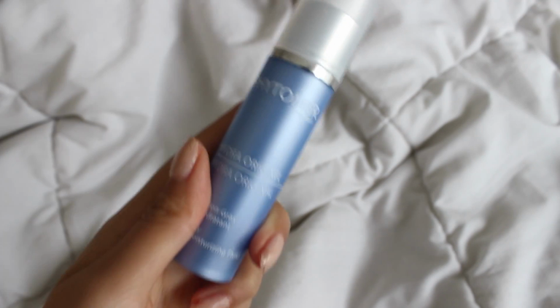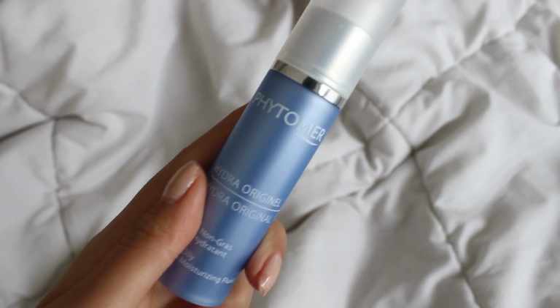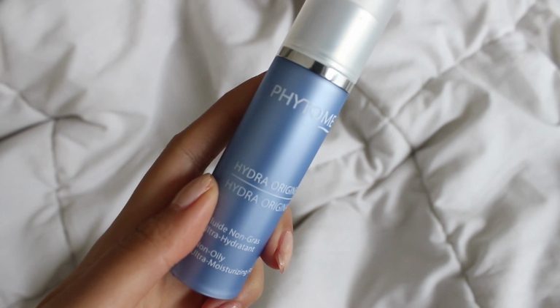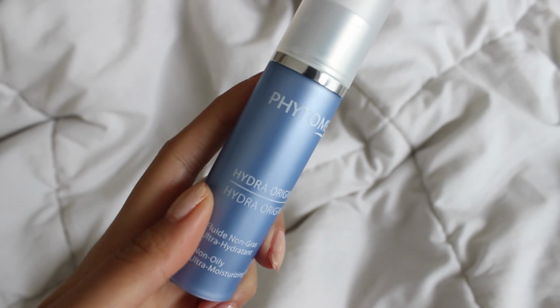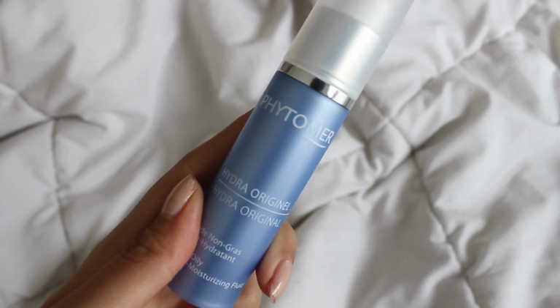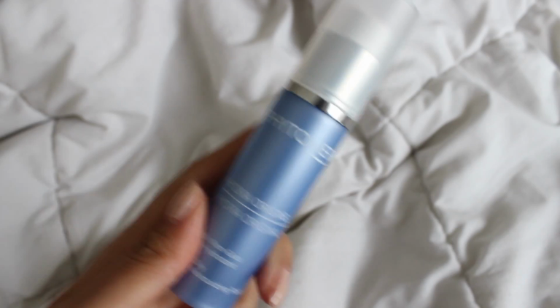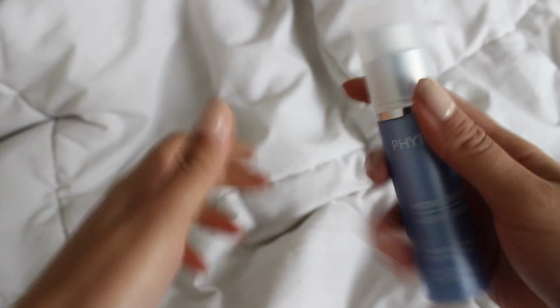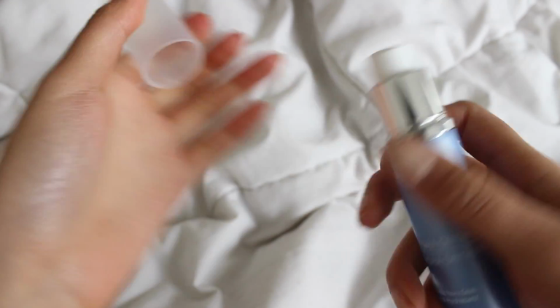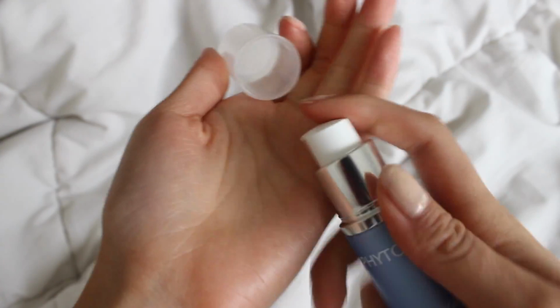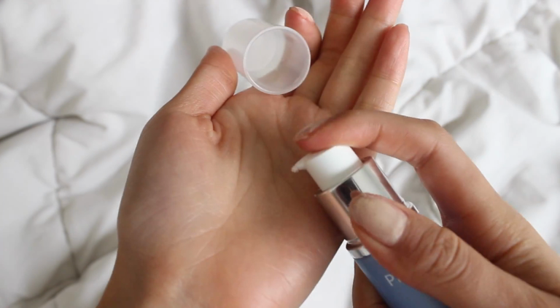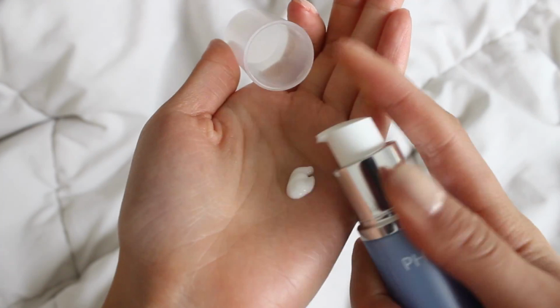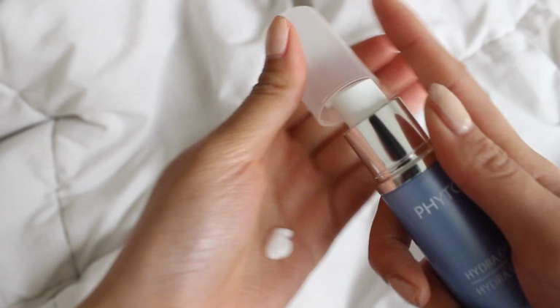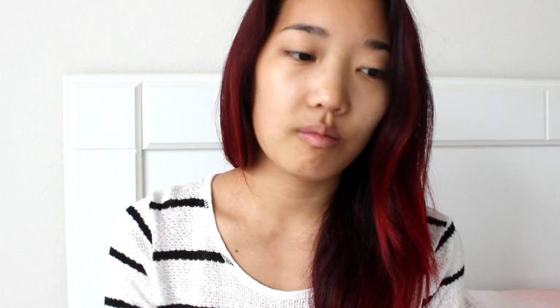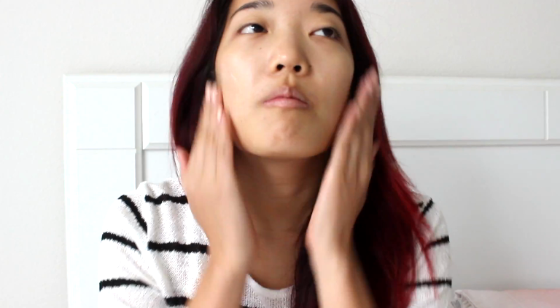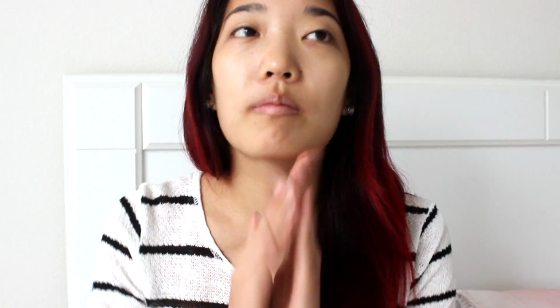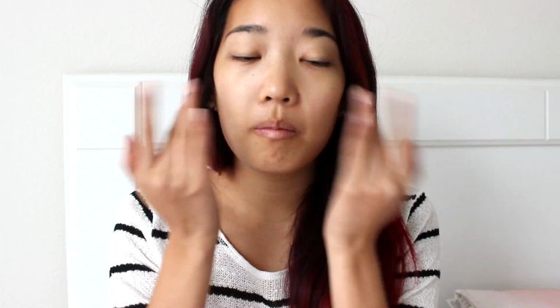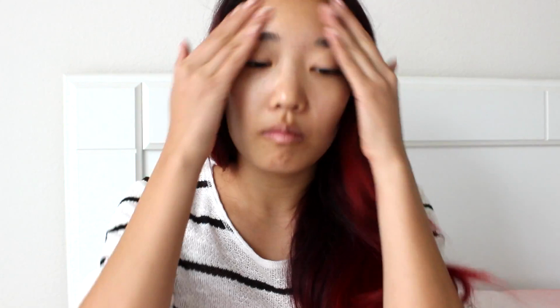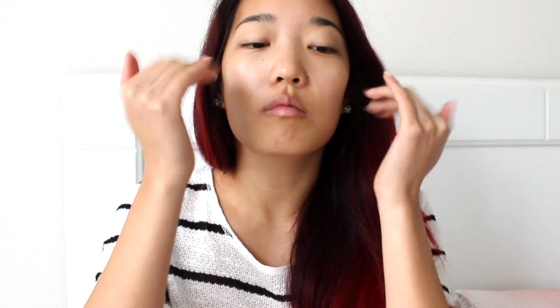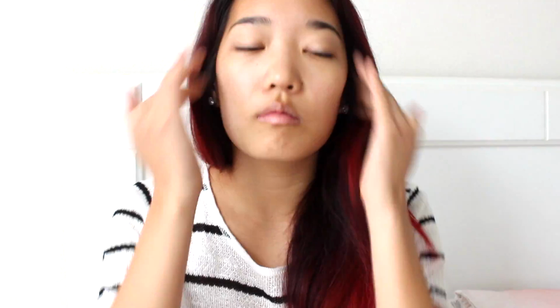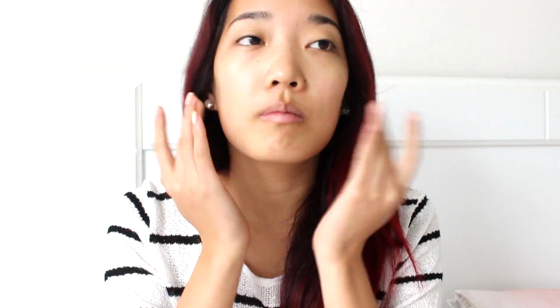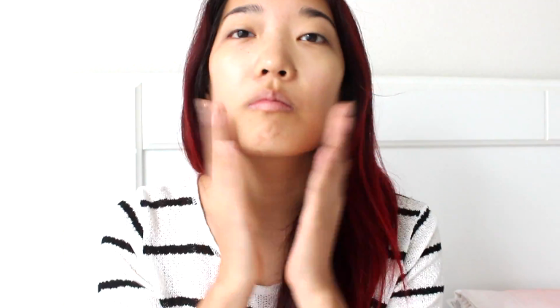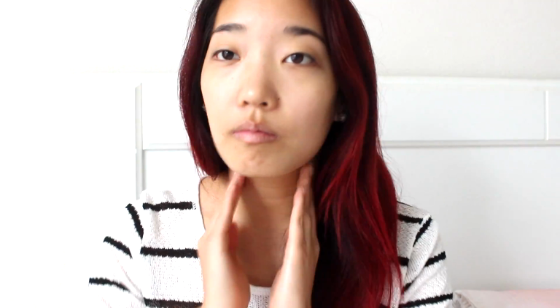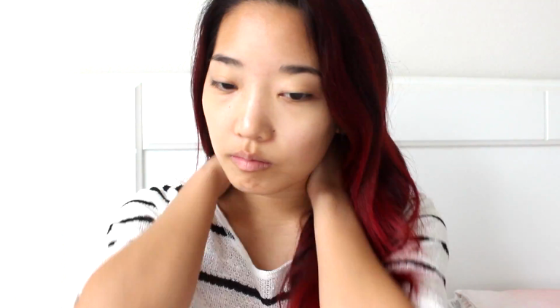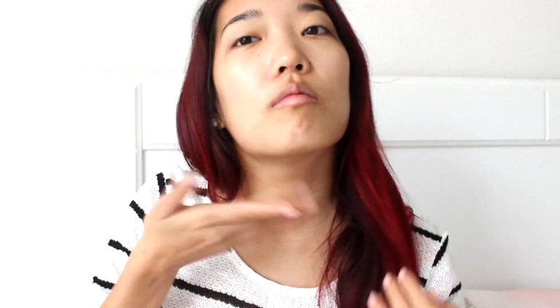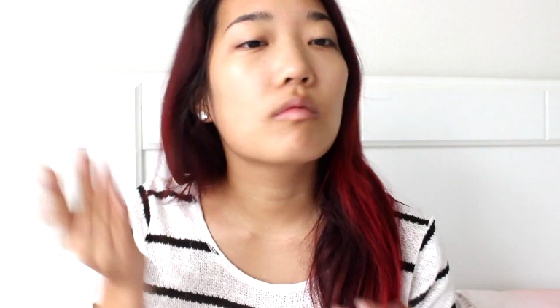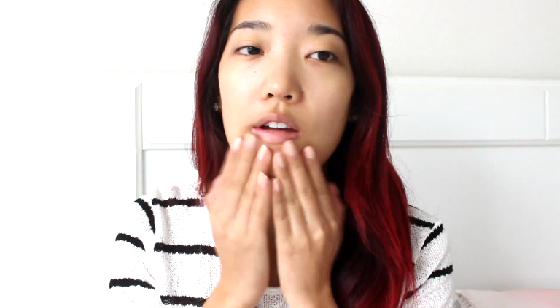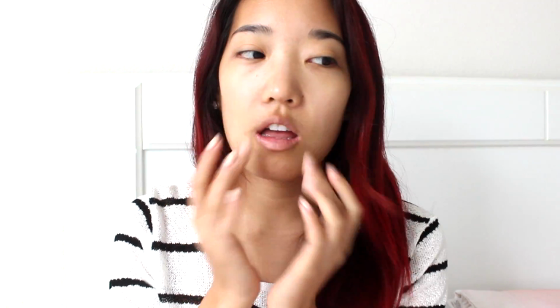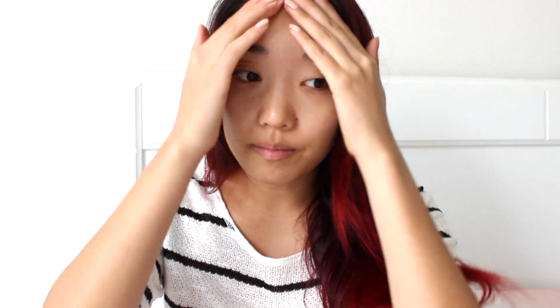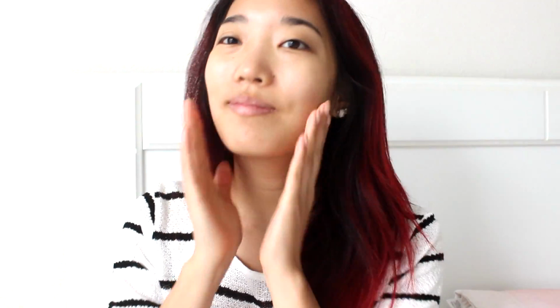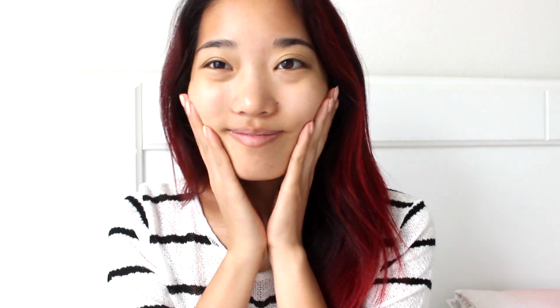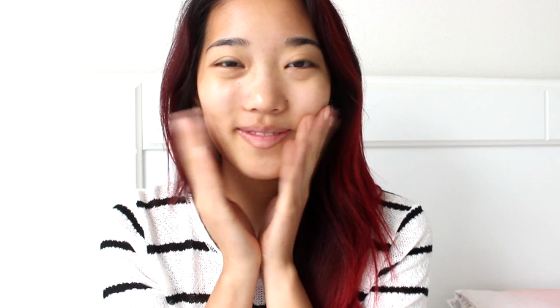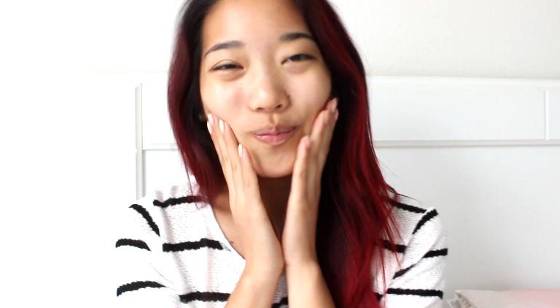The very last product I use is this non-oily, ultra-moisturizing fluid. It allows lasting hydration throughout the day and night, and it leaves my skin softer and smoother. I just take a dime-sized amount and apply it all over my face and neck.